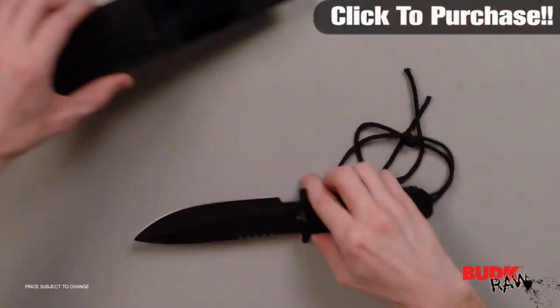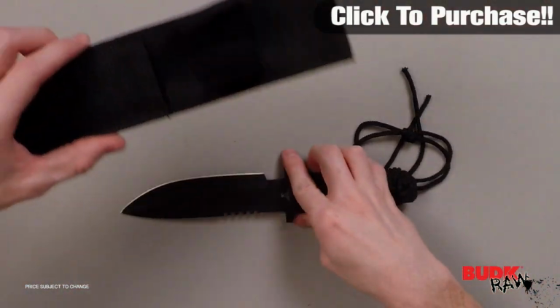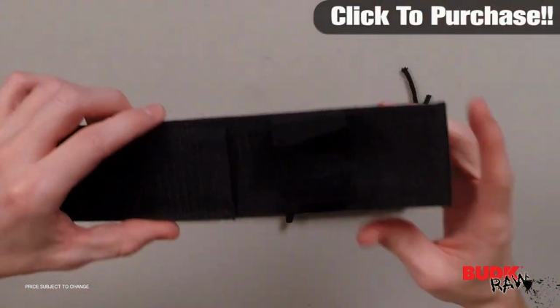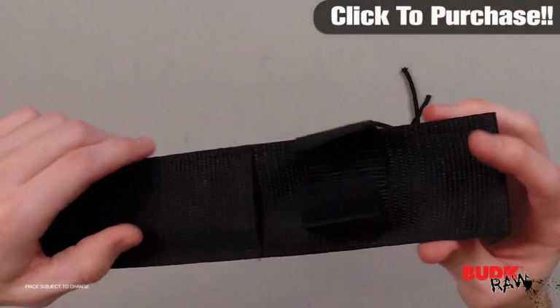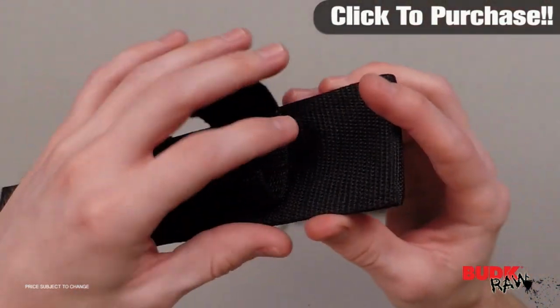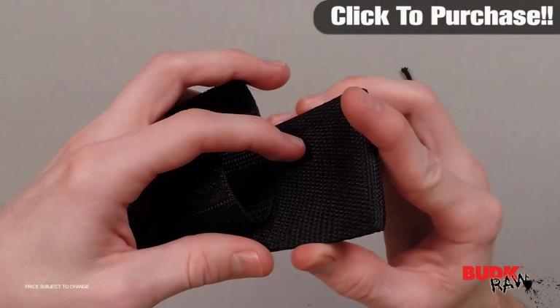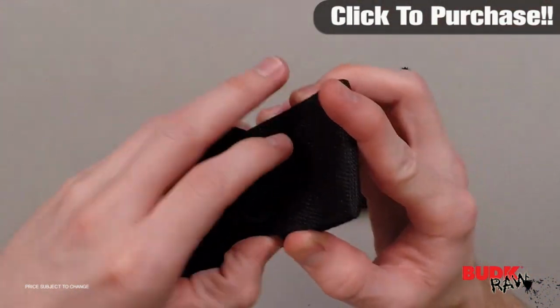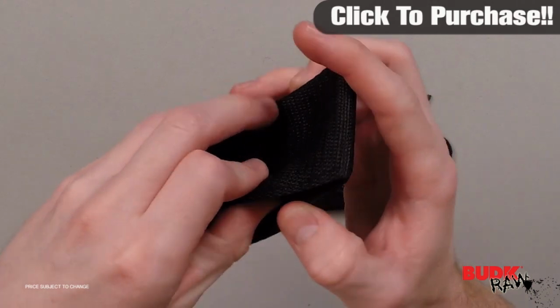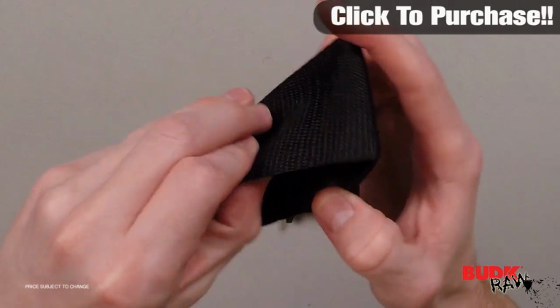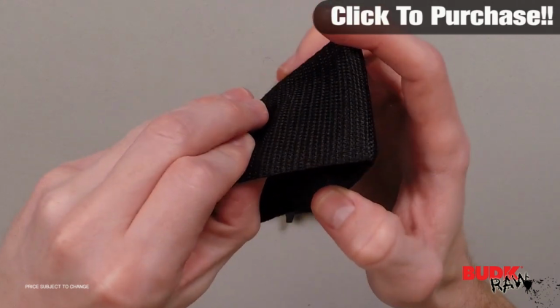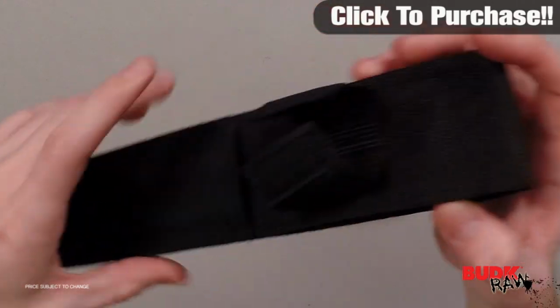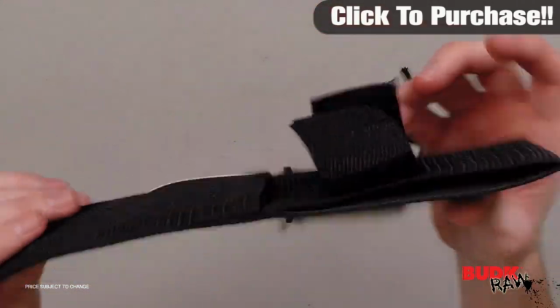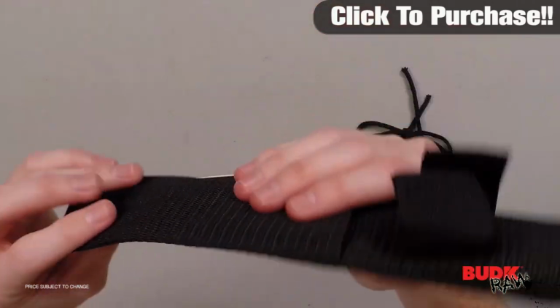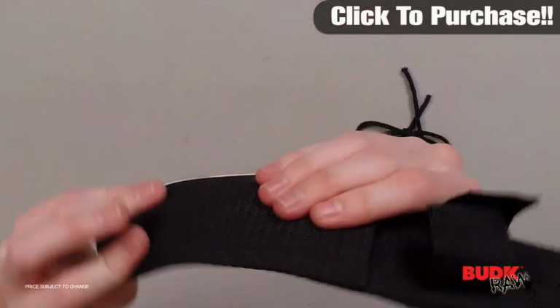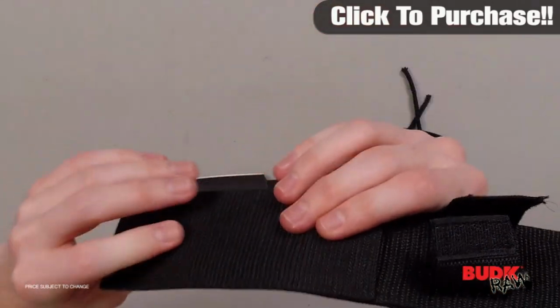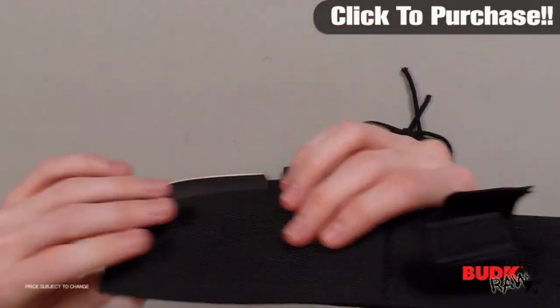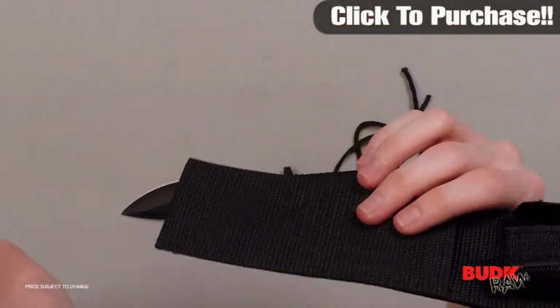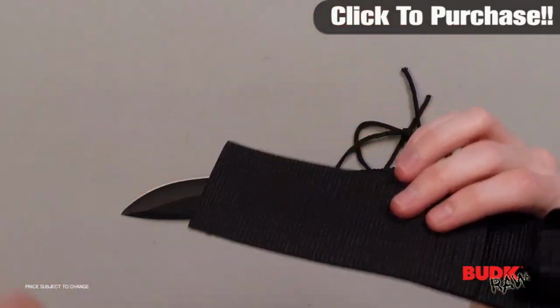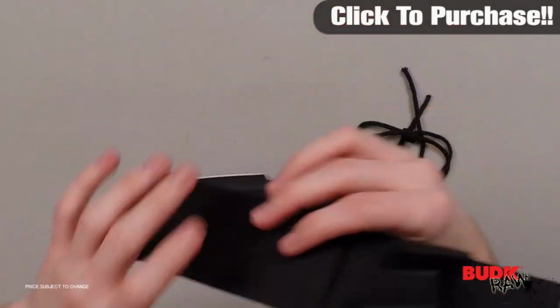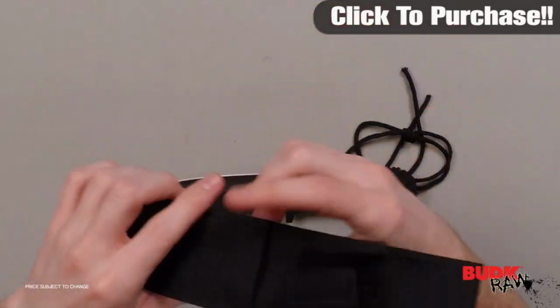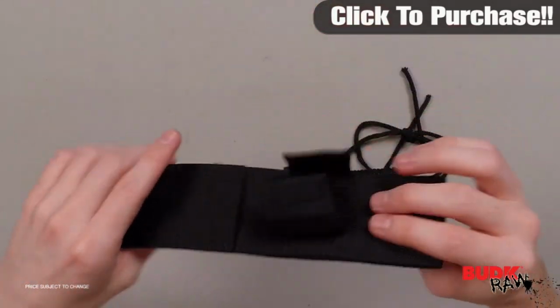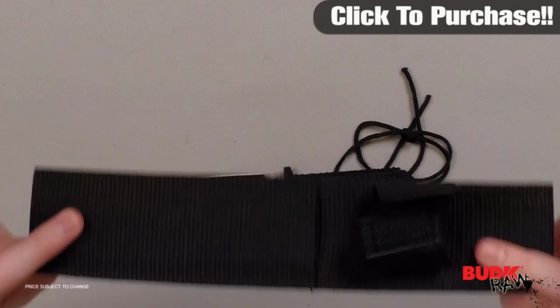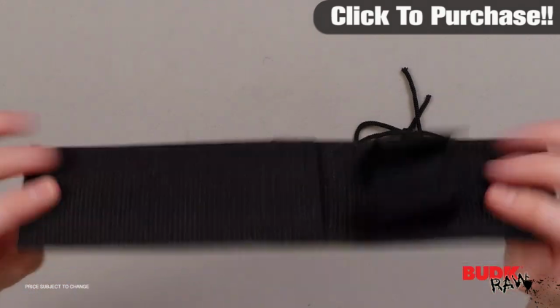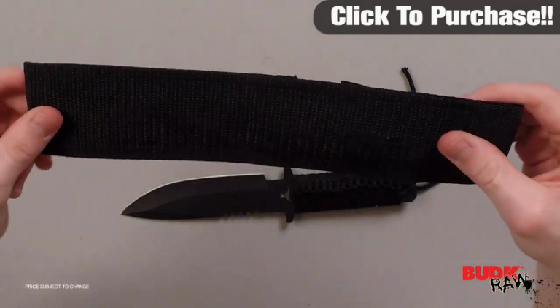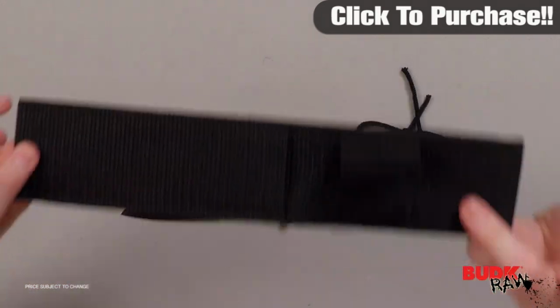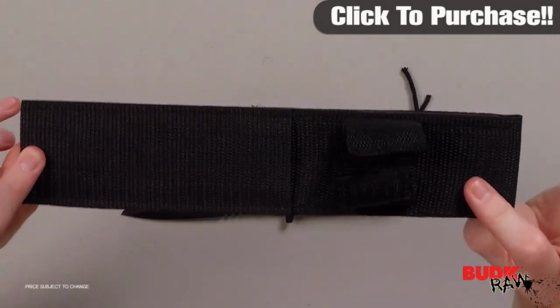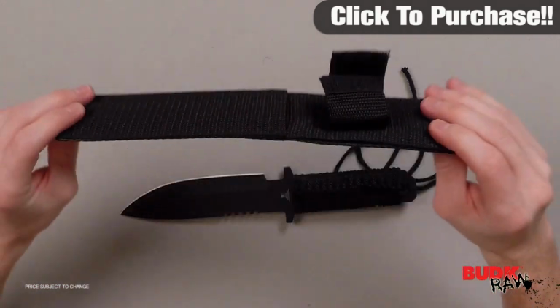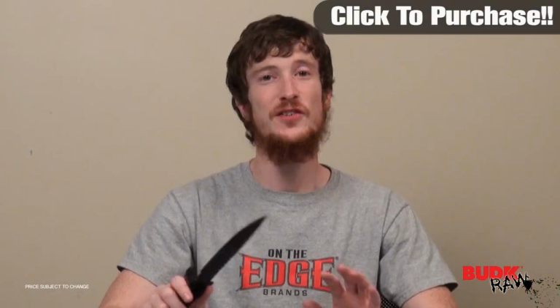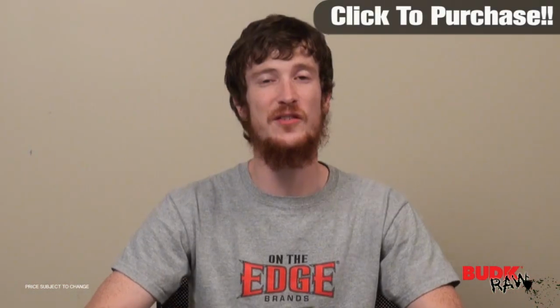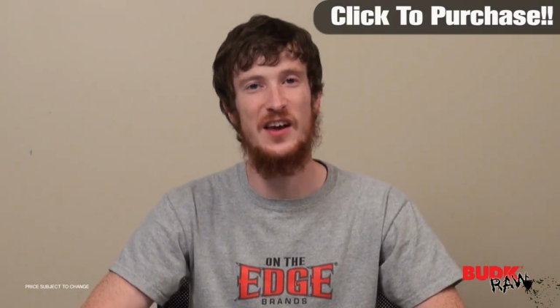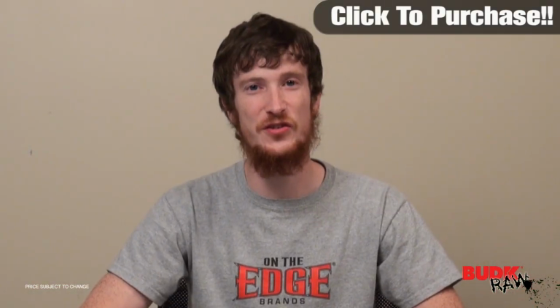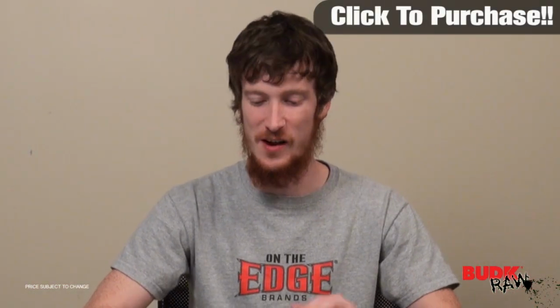It also comes with a sheath that has a belt loop. There's no cardboard in it, so you don't have to worry about it getting soggy when it's wet — it's made of nothing but nylon.